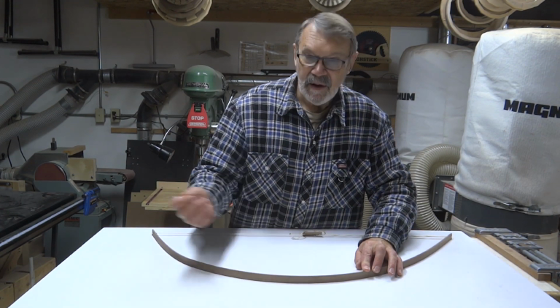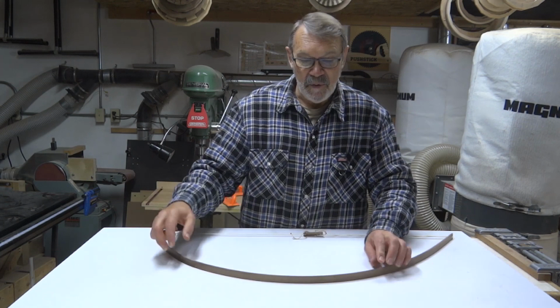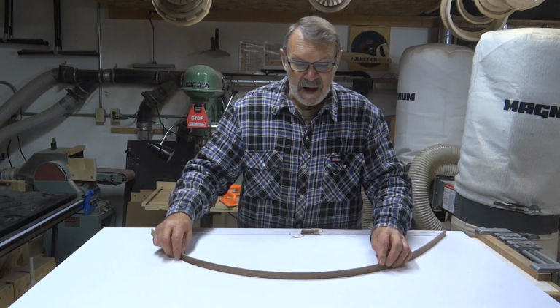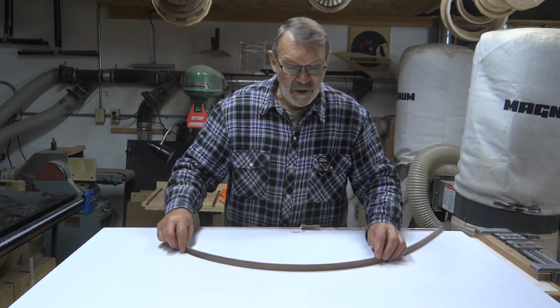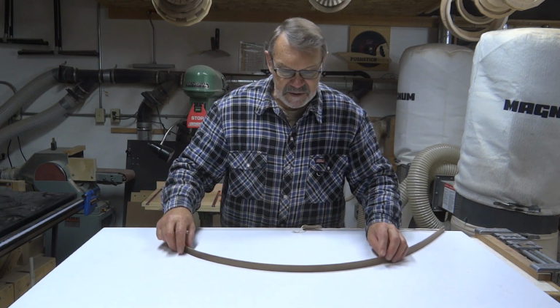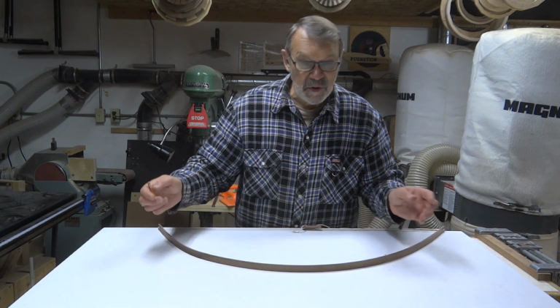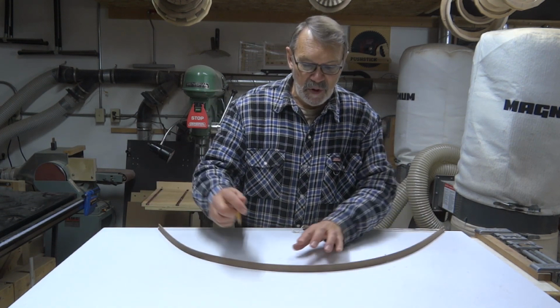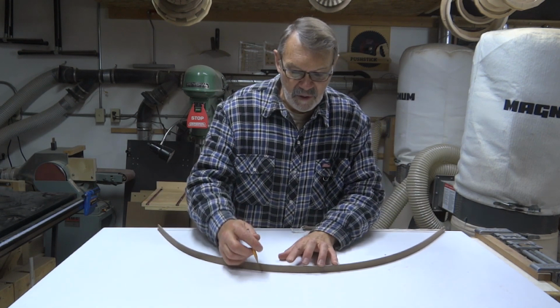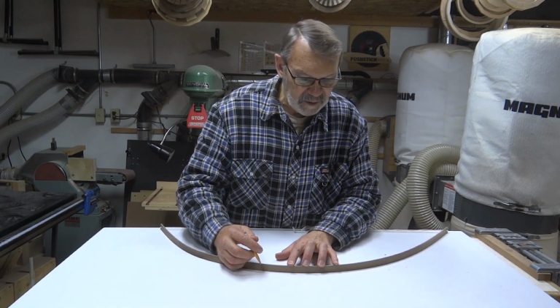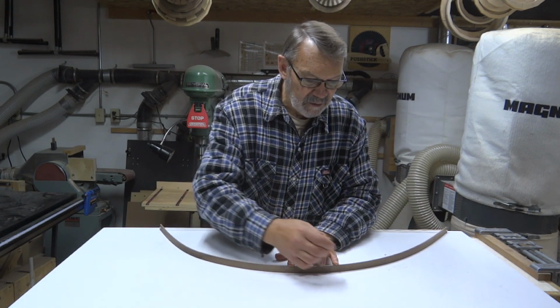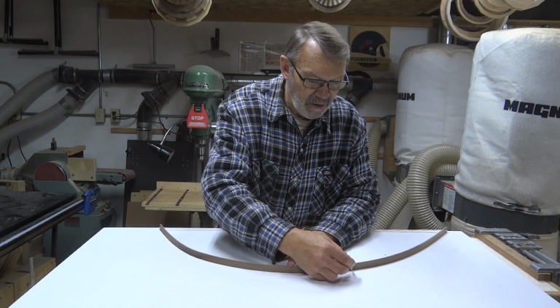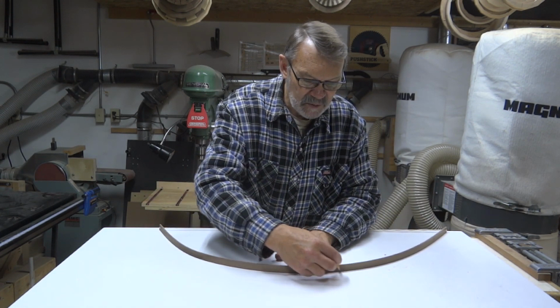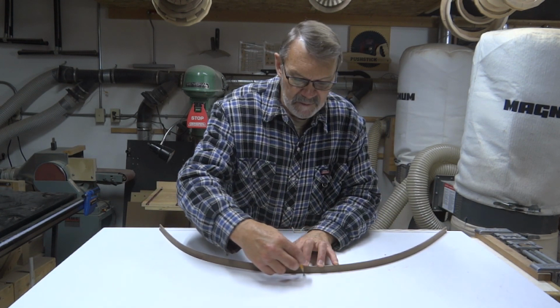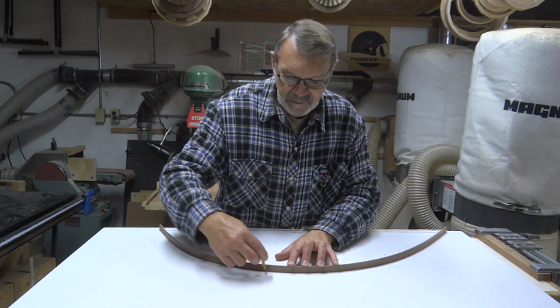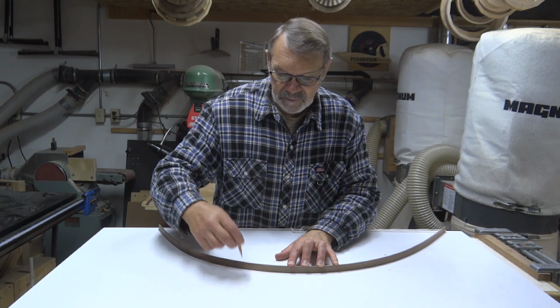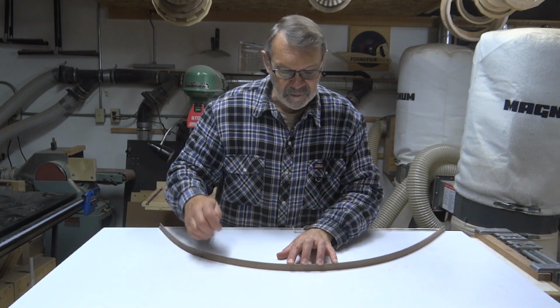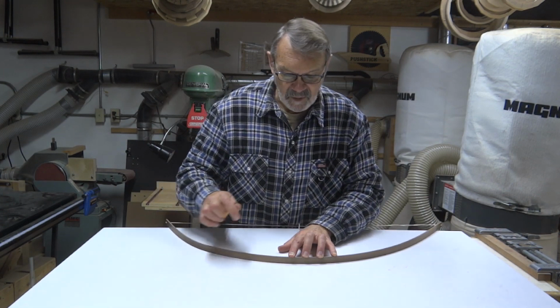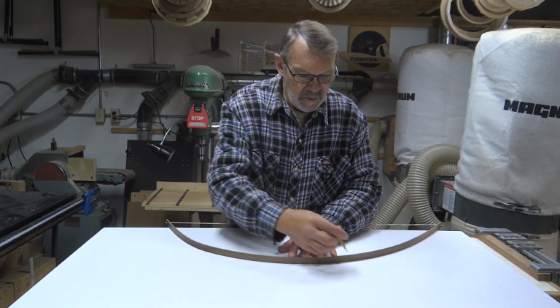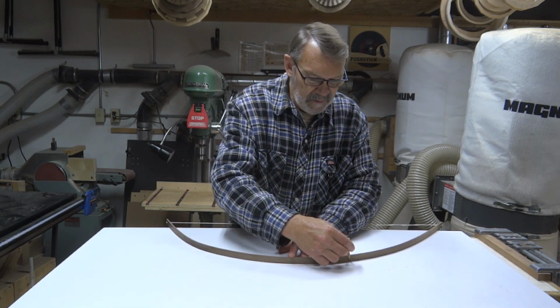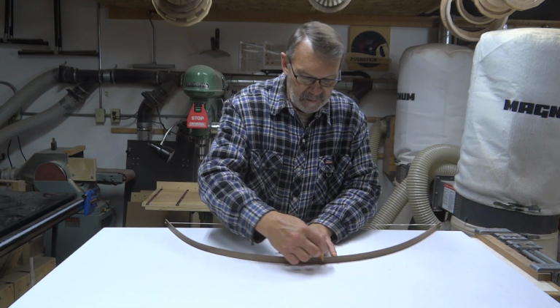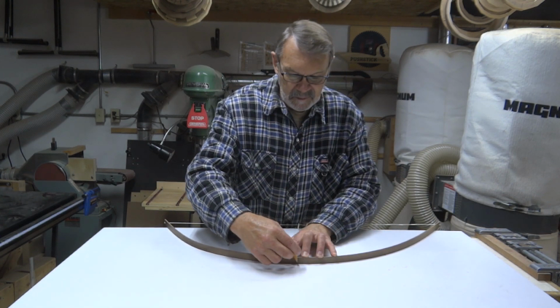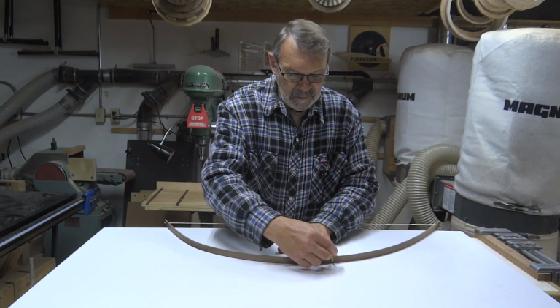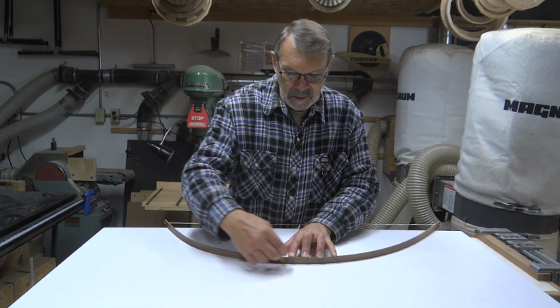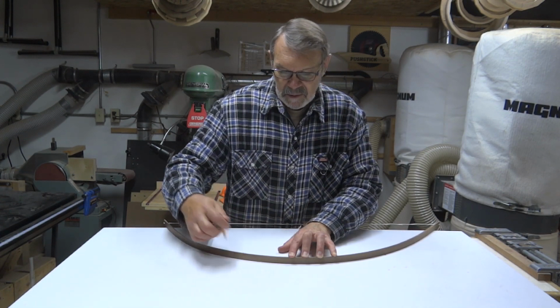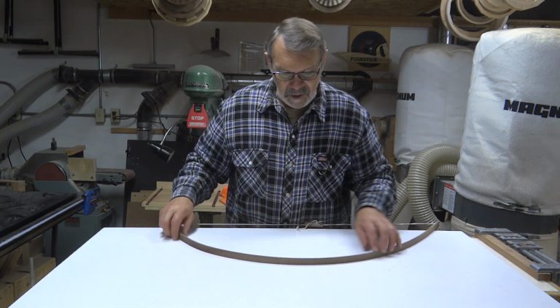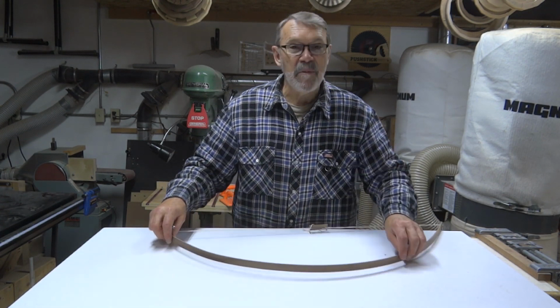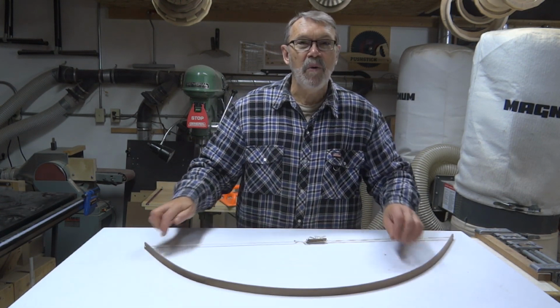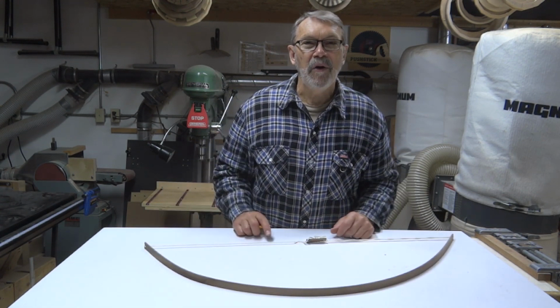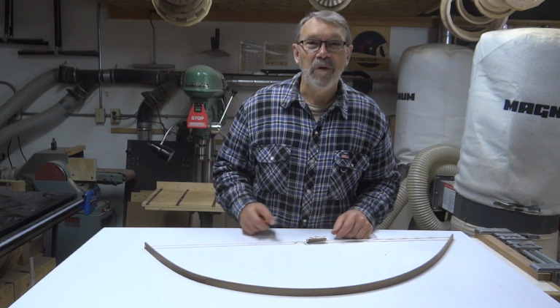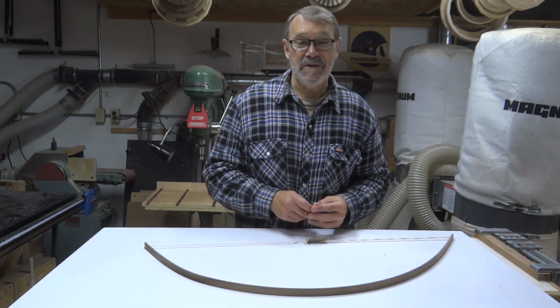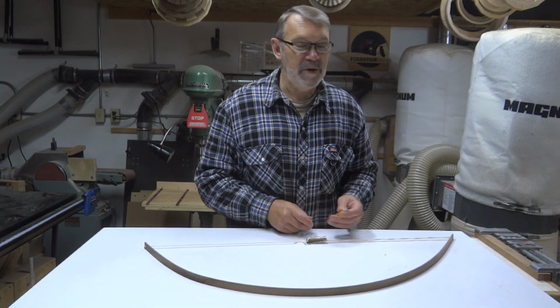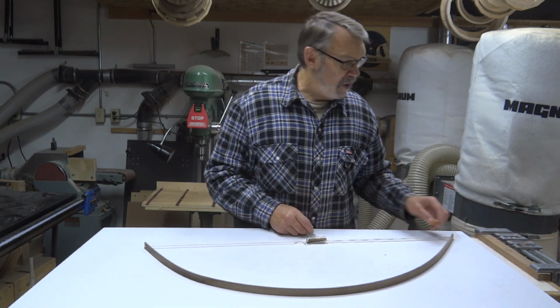And if you want matching curves, just move it to wherever you want it, draw your next one, and however many you want to do. And that's all there is to it.